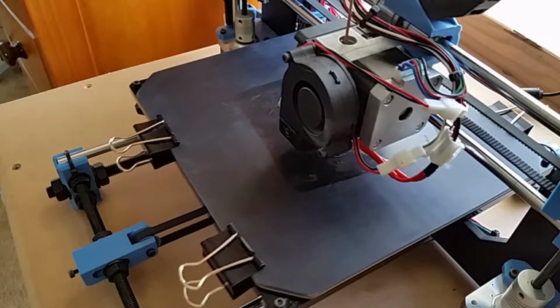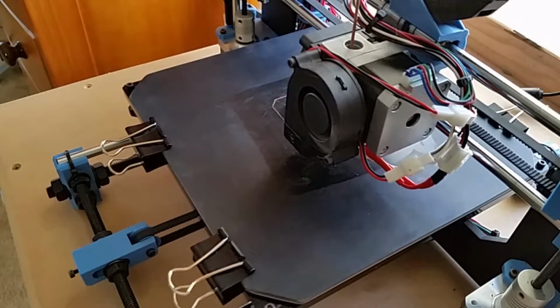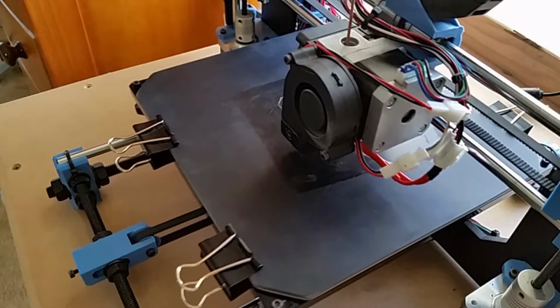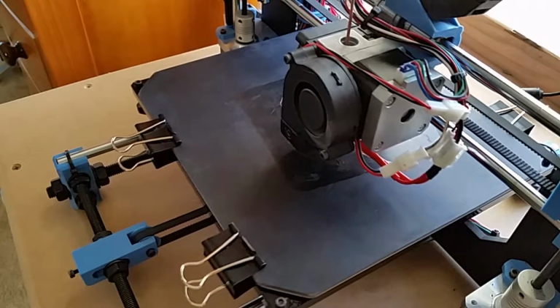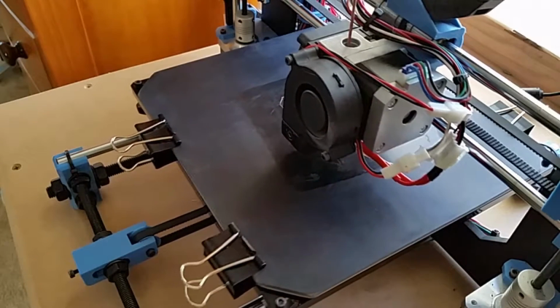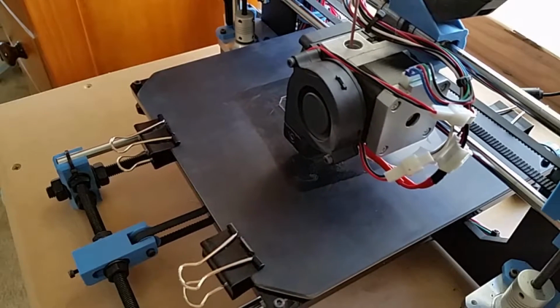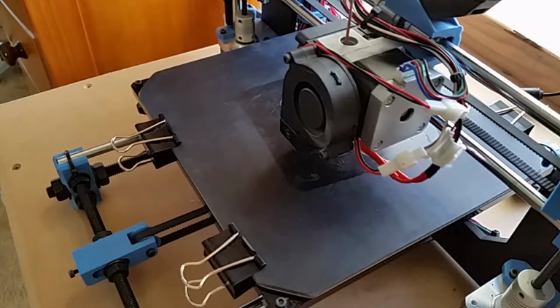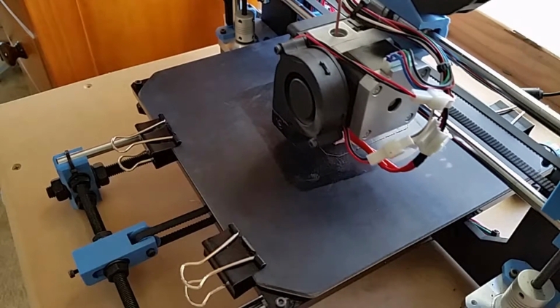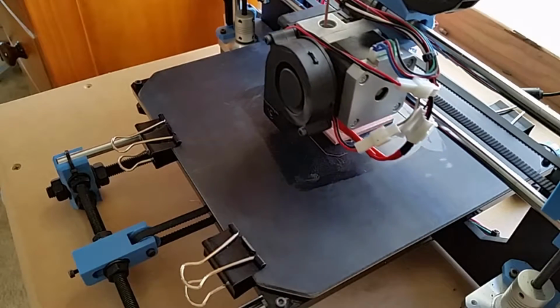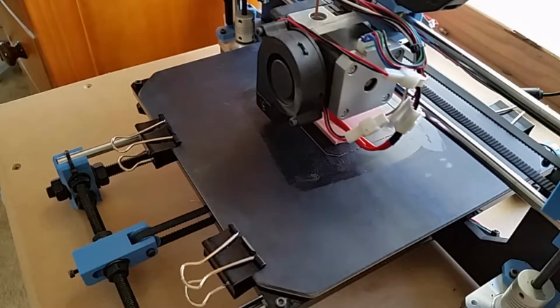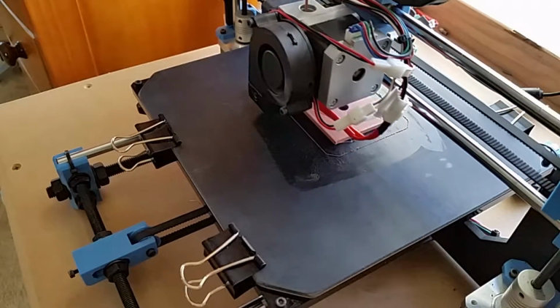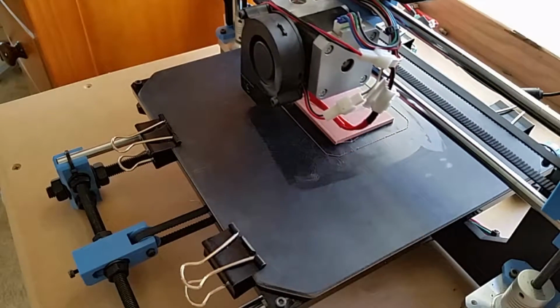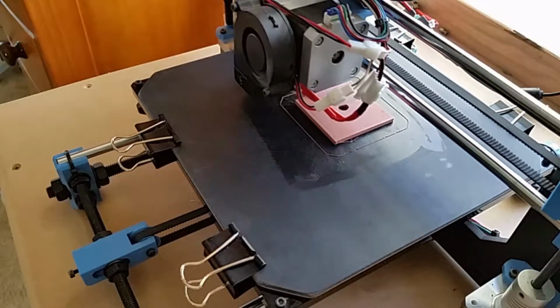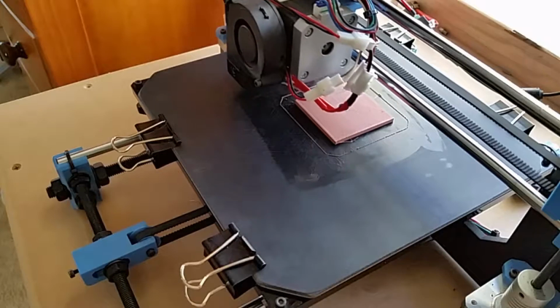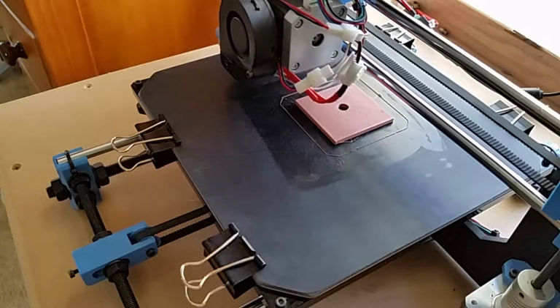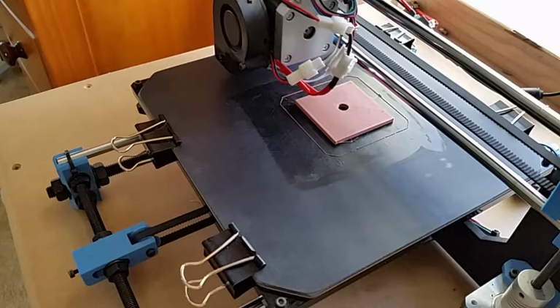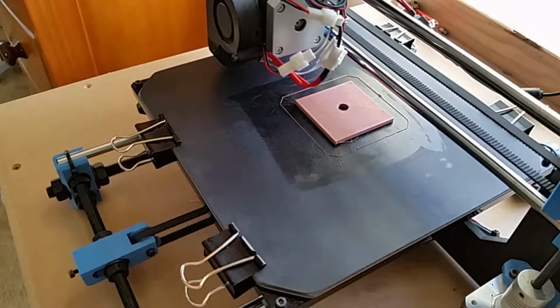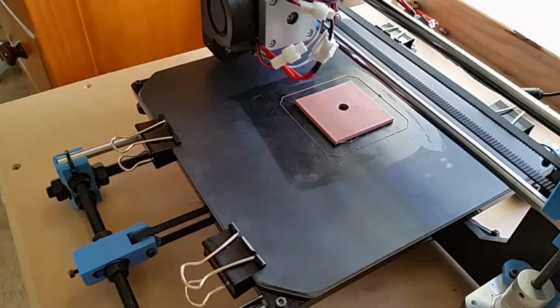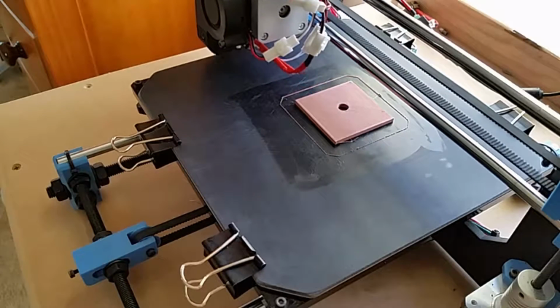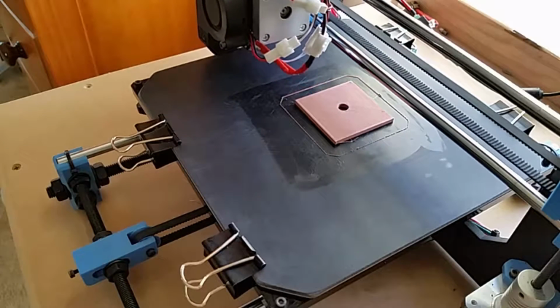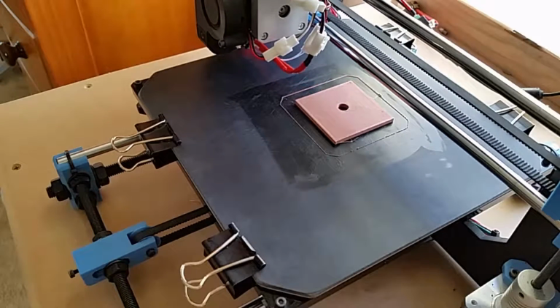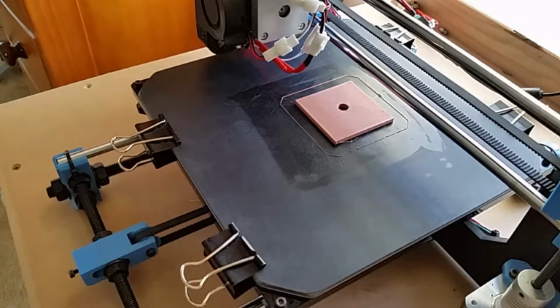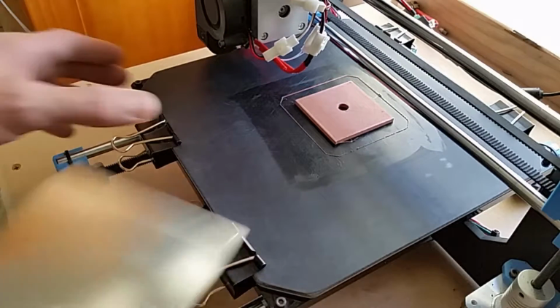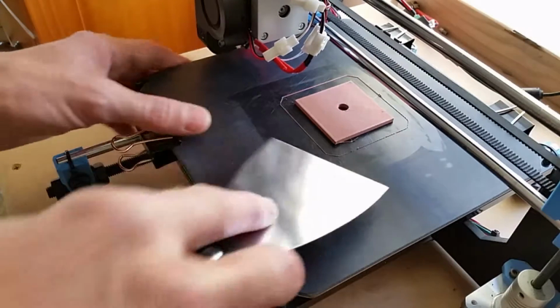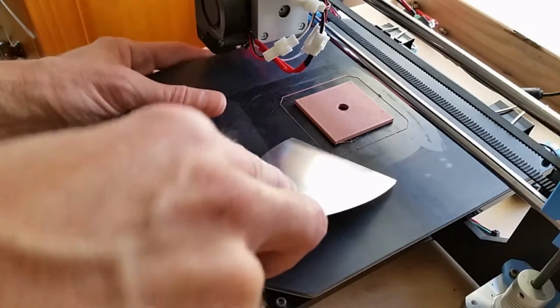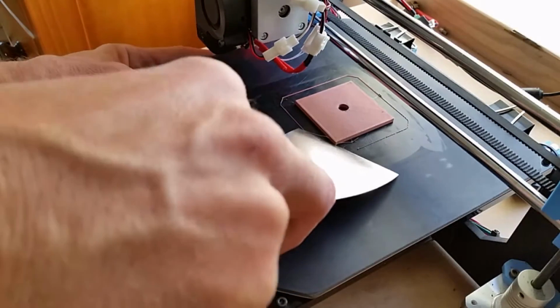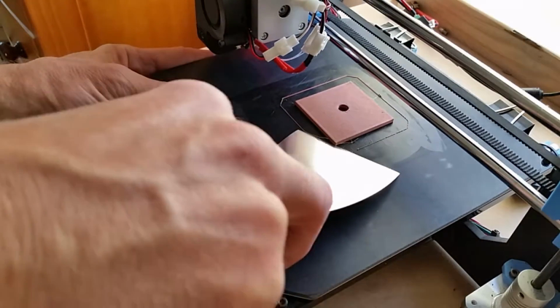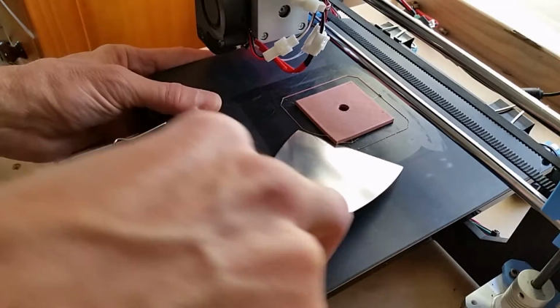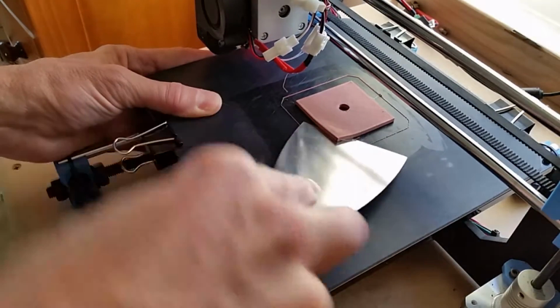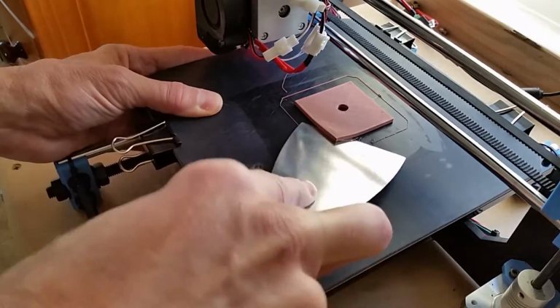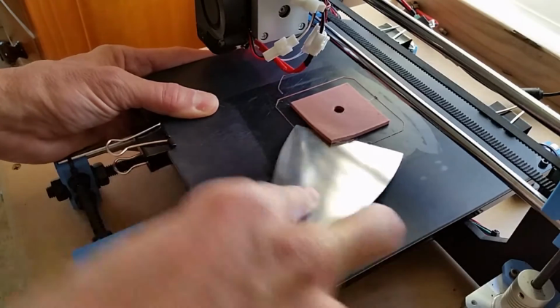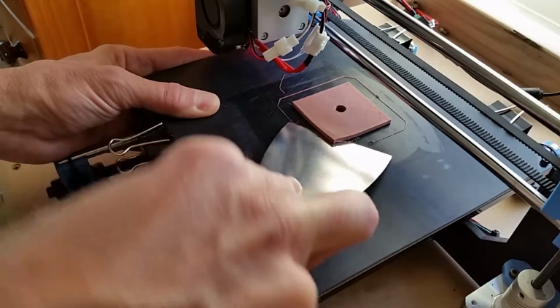So where most people think of glue stick as something to help a print adhere, we've actually found it surprisingly good as a release agent in helping prevent prints from adhering too much.